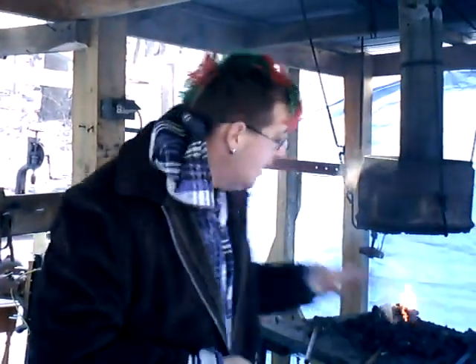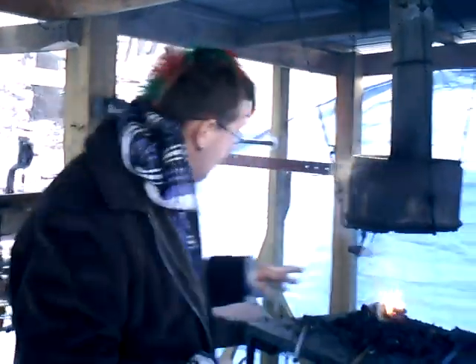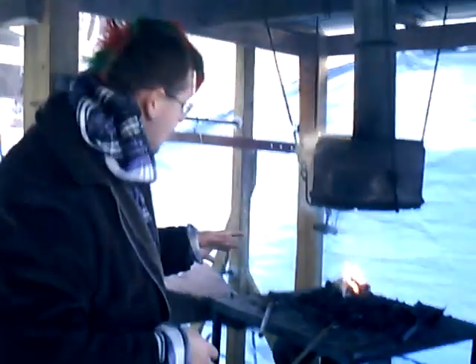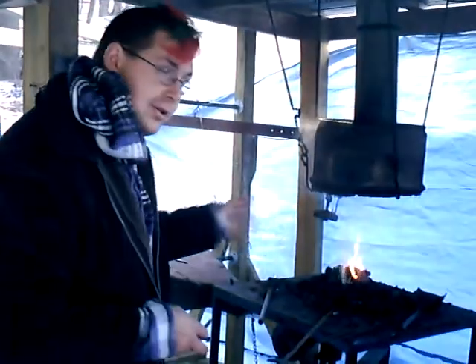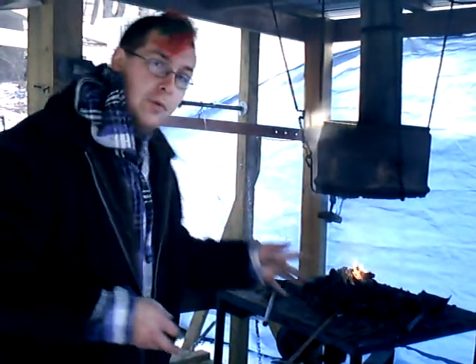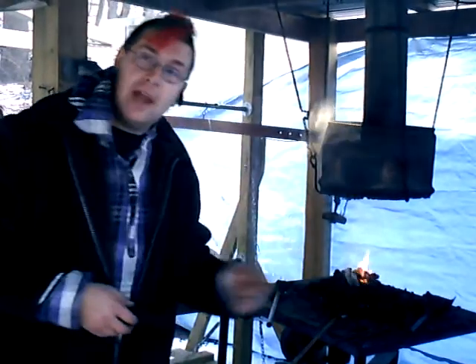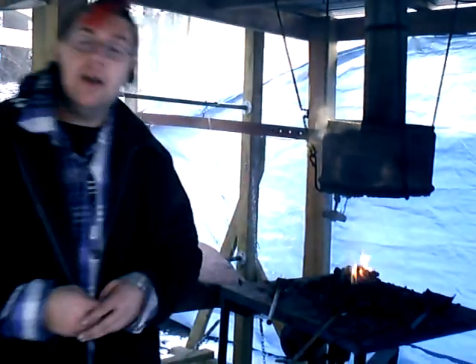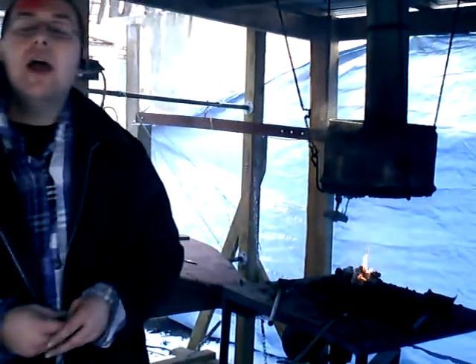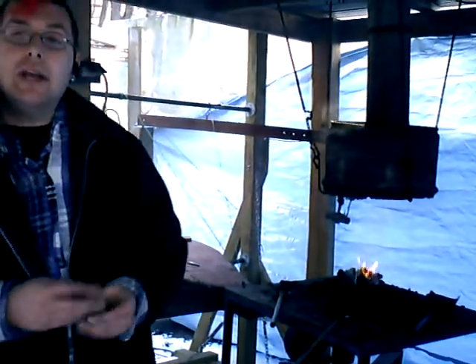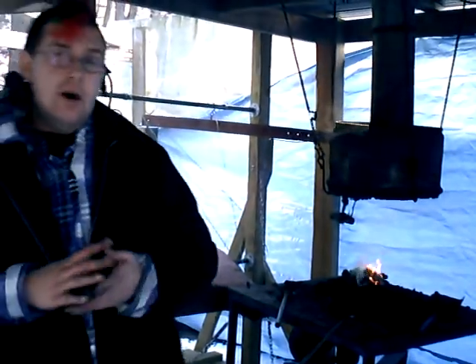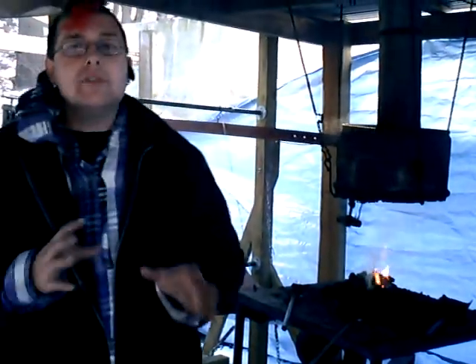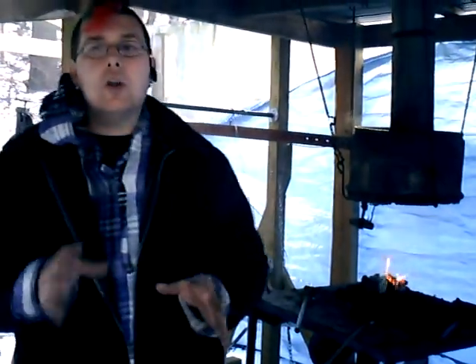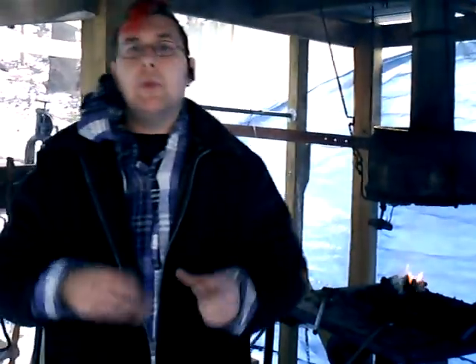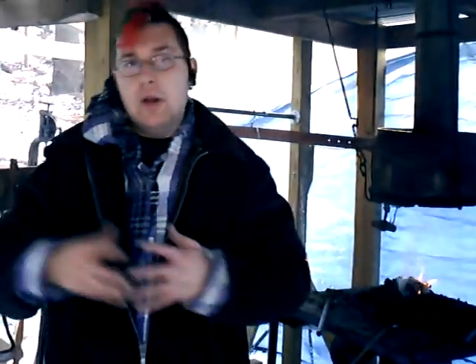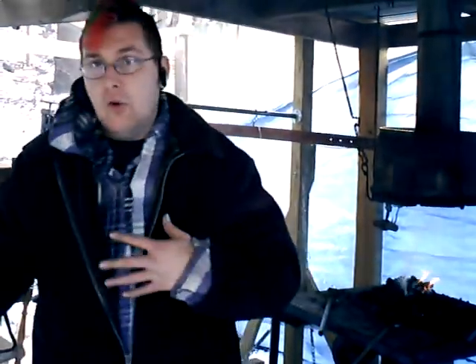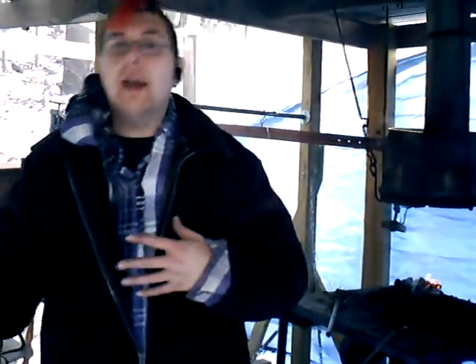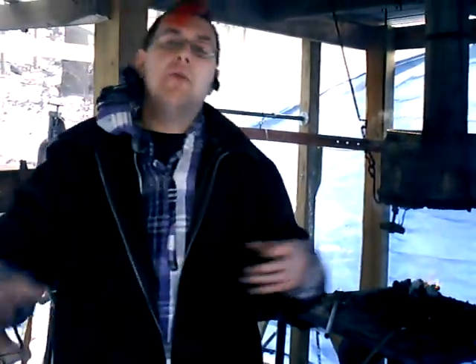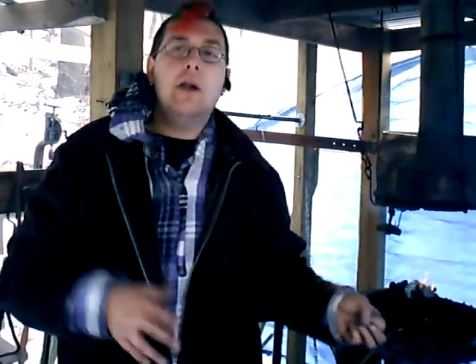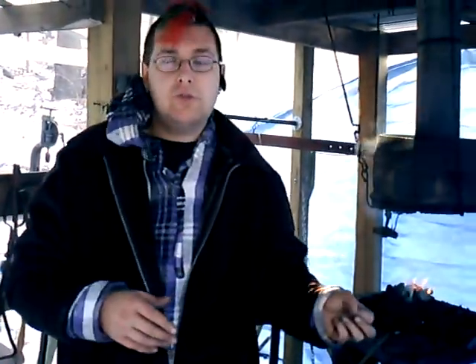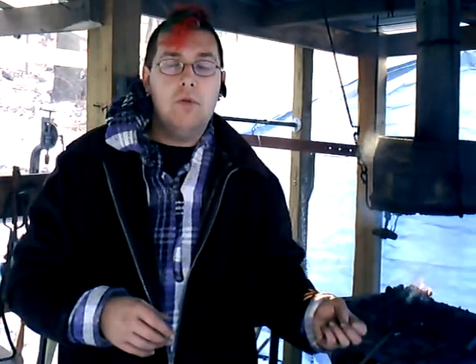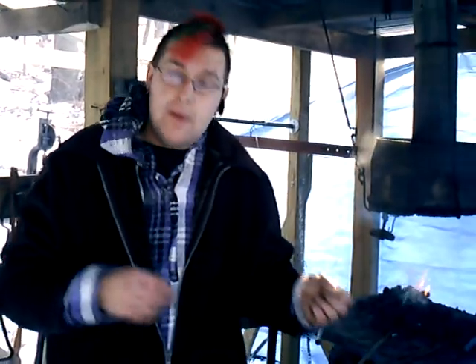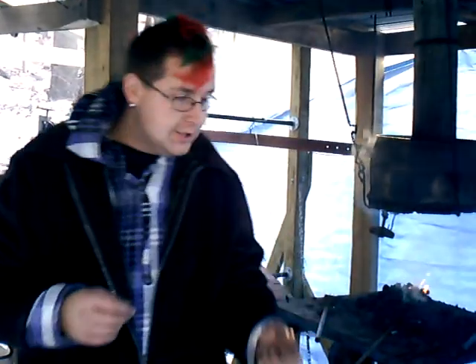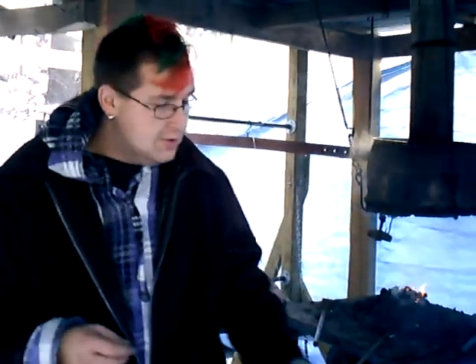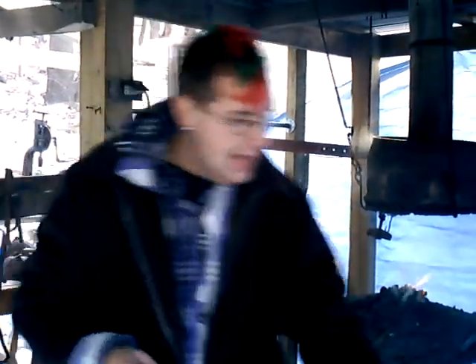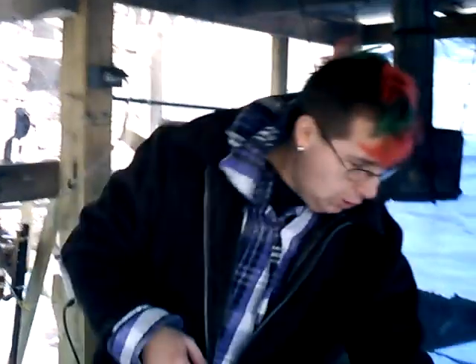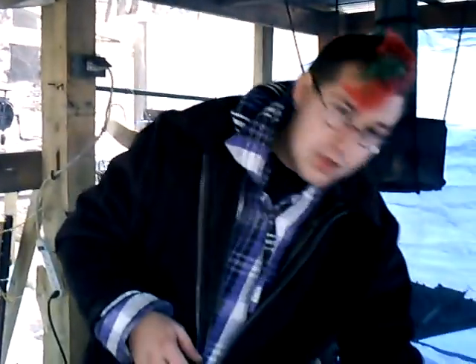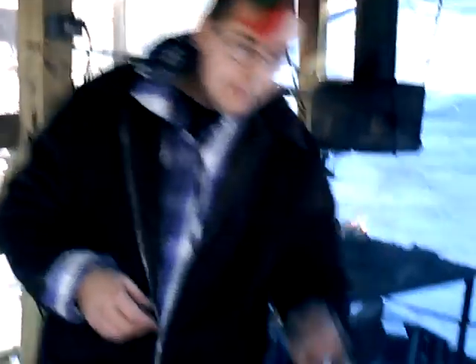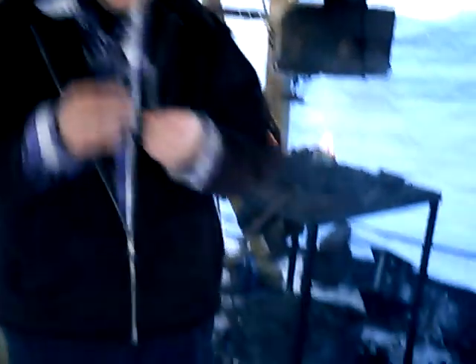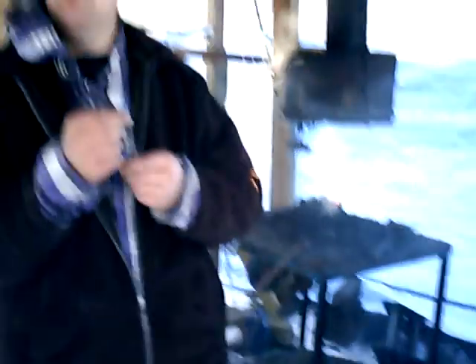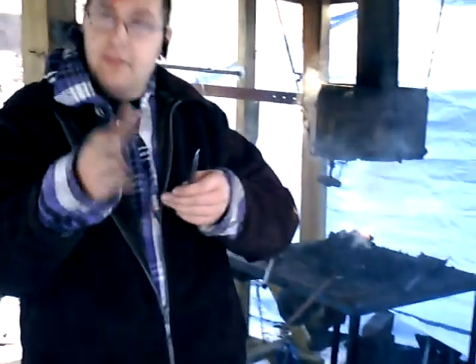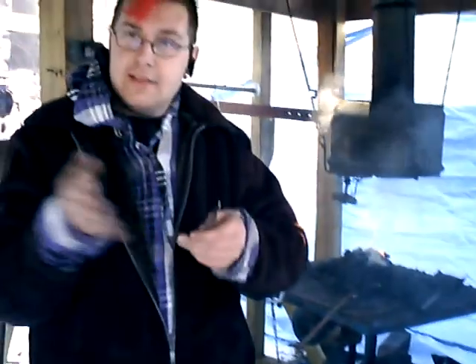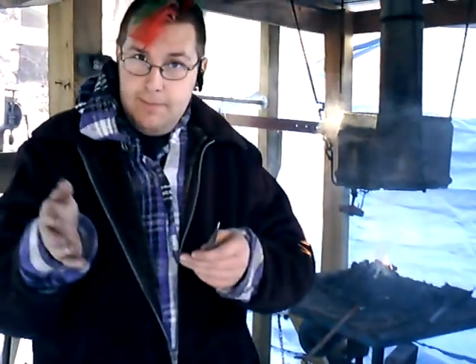Now I have it in my forge right now, I'm going to turn the air on. We're going to get it to a nice orange heat. We don't want it too hot, but we don't want it too cold. And then we're going to use a cold chisel to put the veins in it.